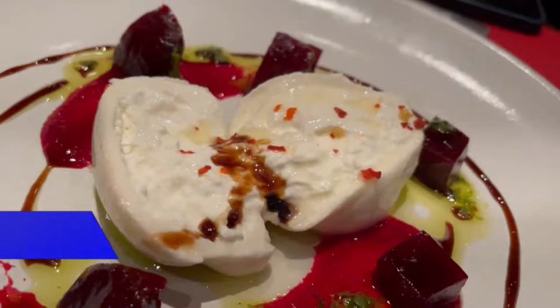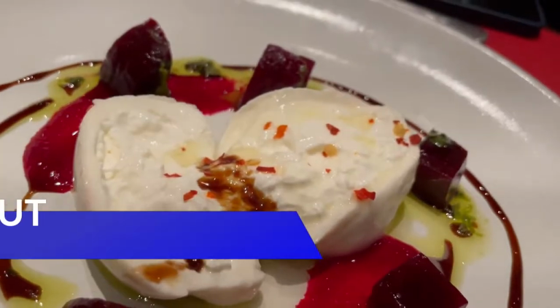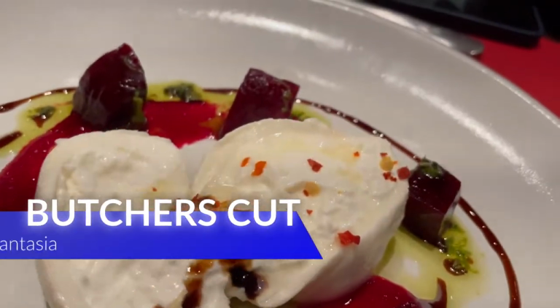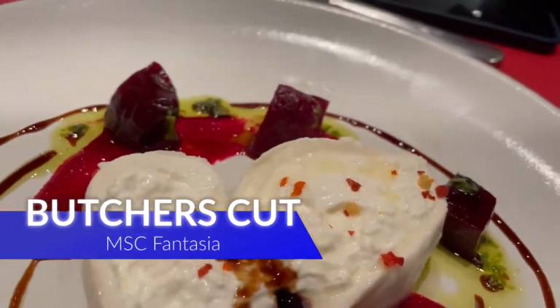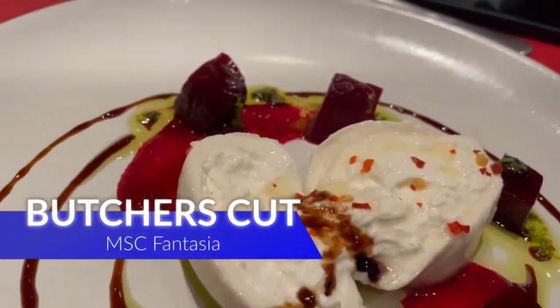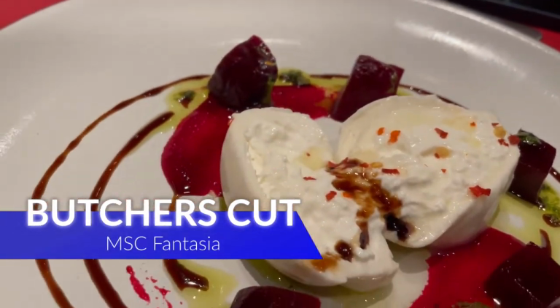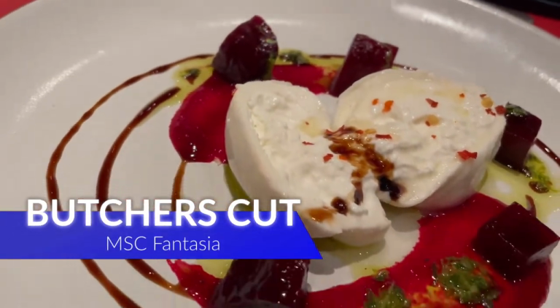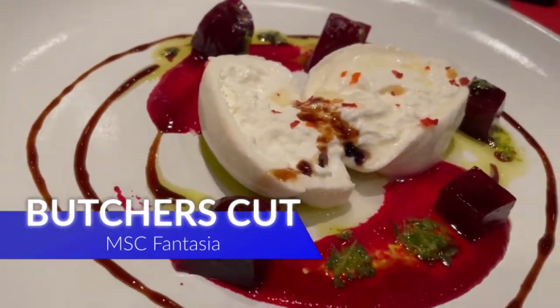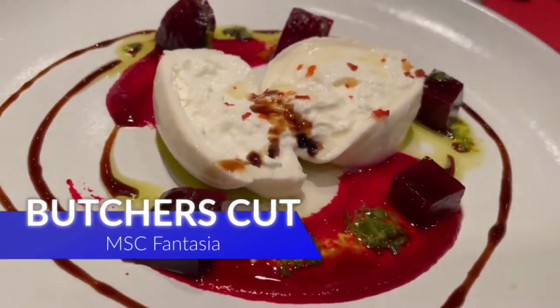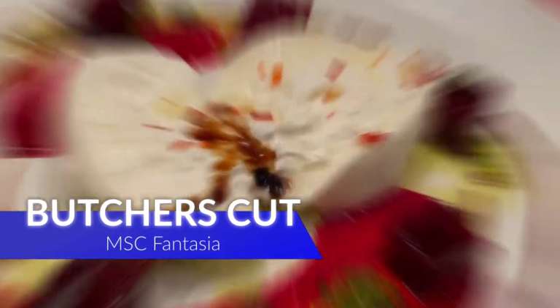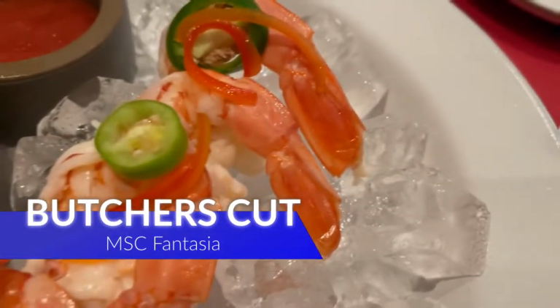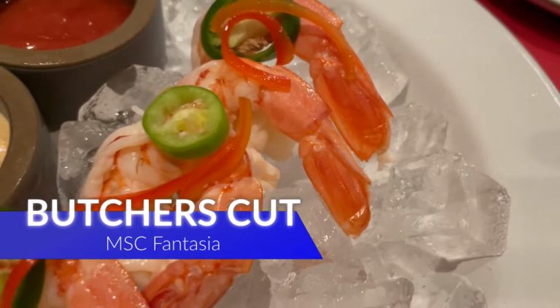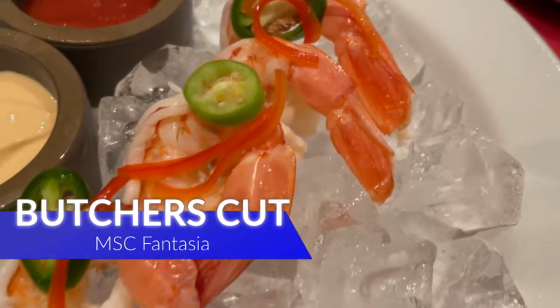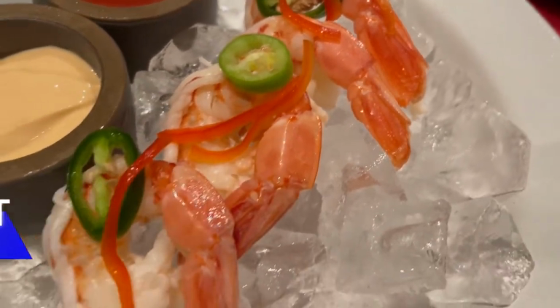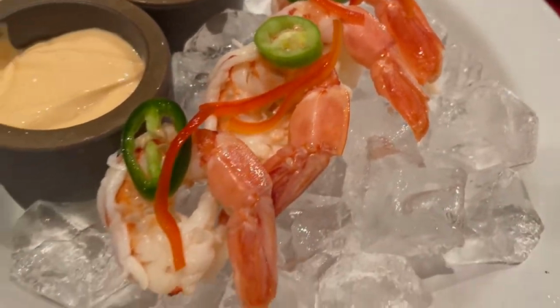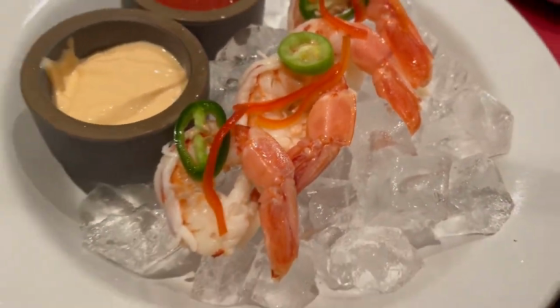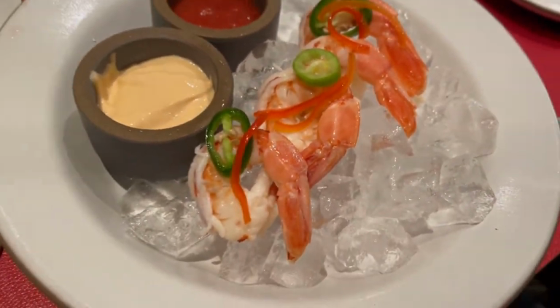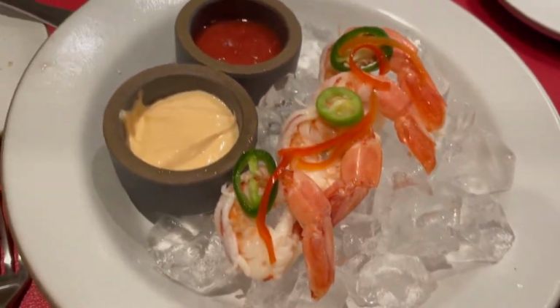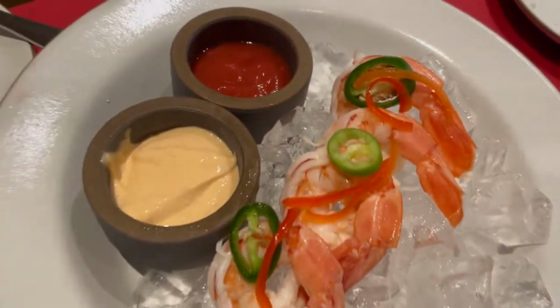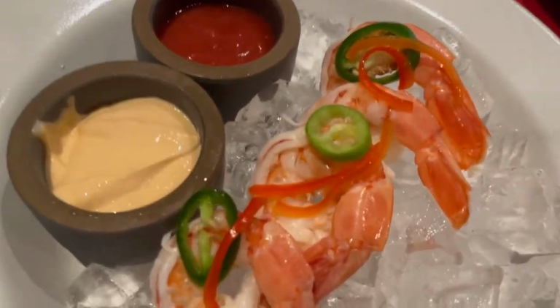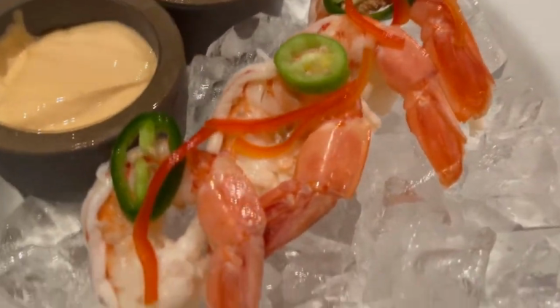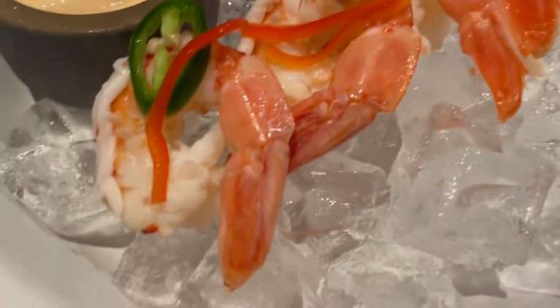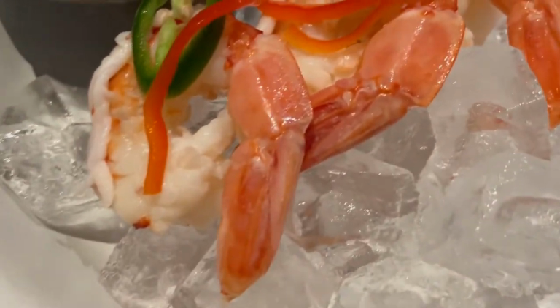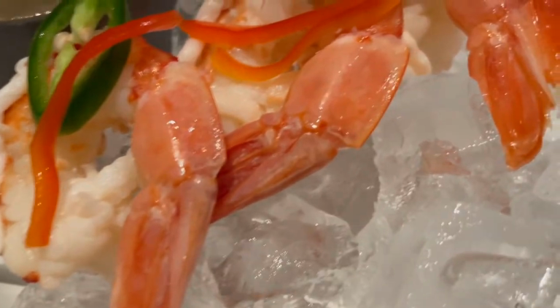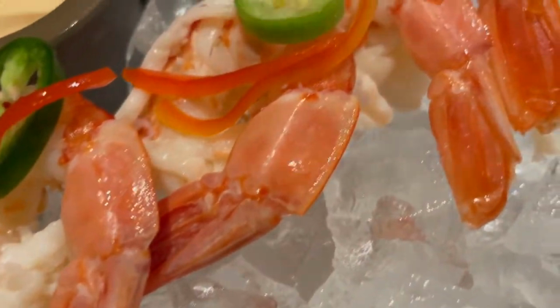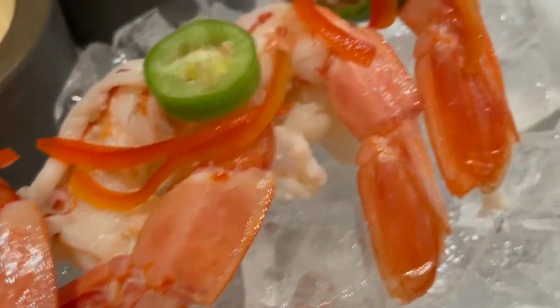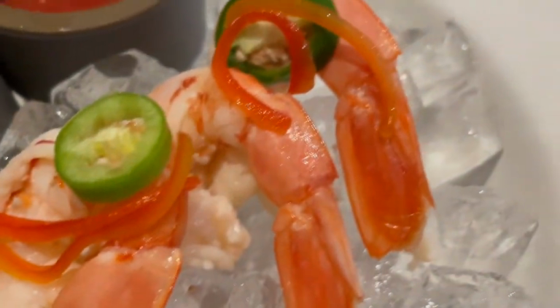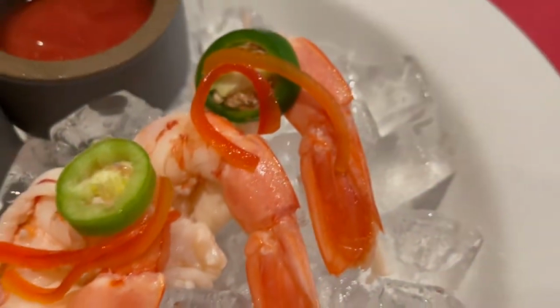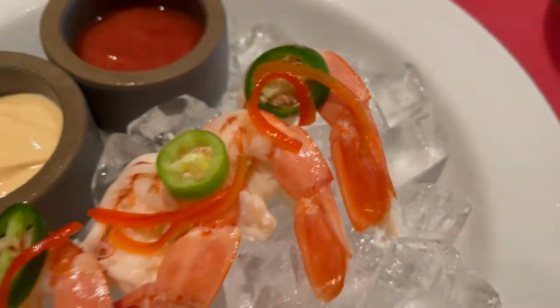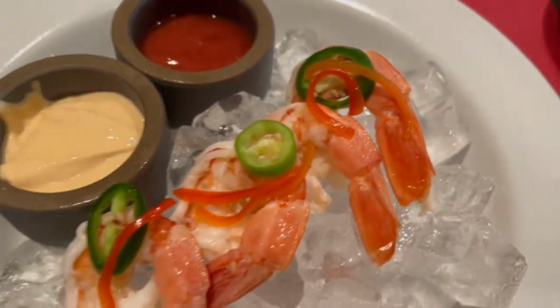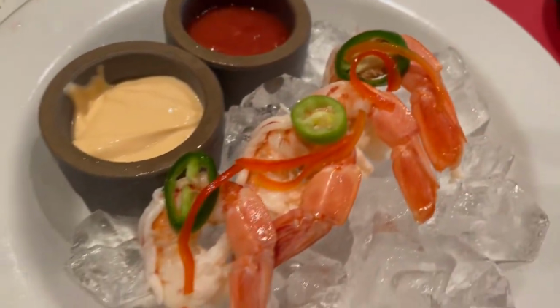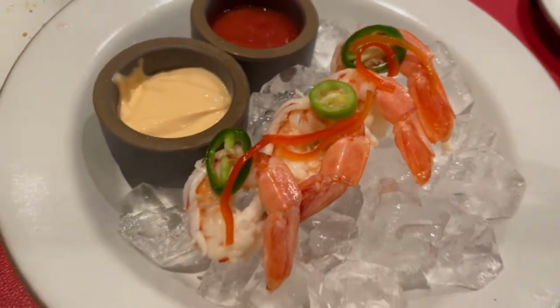Specialty restaurant dining on board the MSC Fantasia. Started off with a fresh burrata mozzarella, then followed it up with shellfish — I went for the shrimp cocktail served with the spicy peppers.